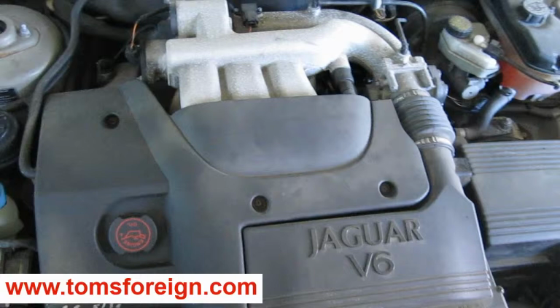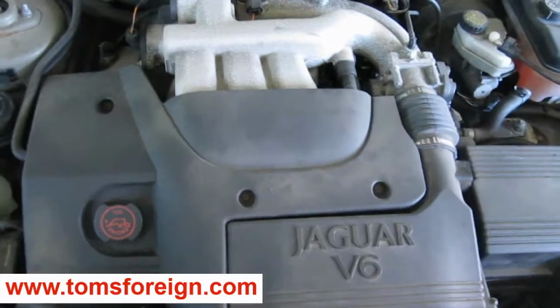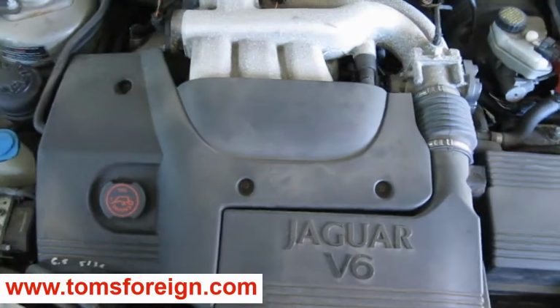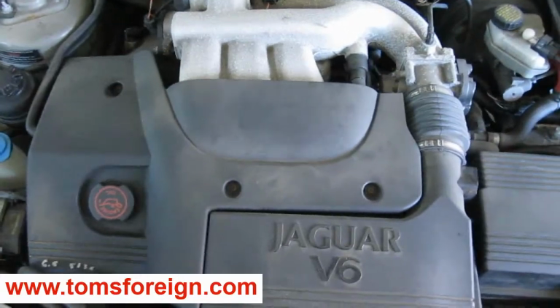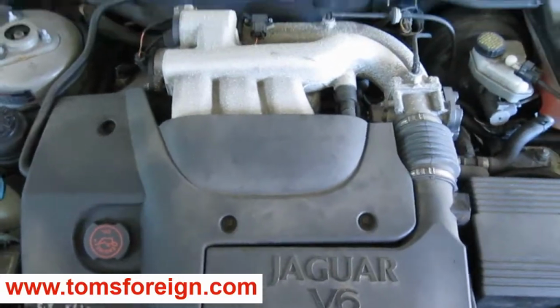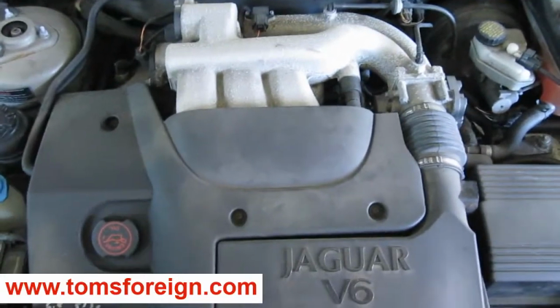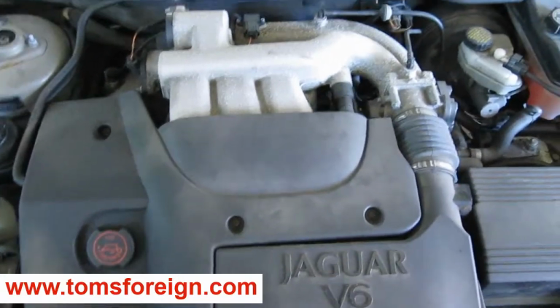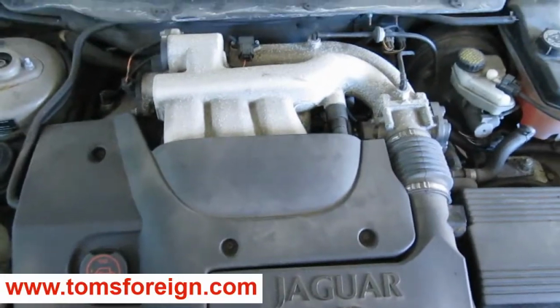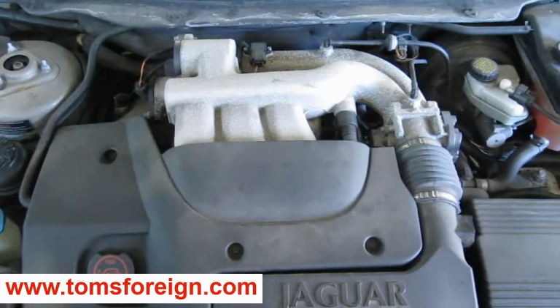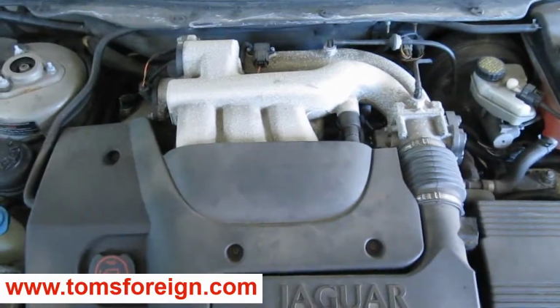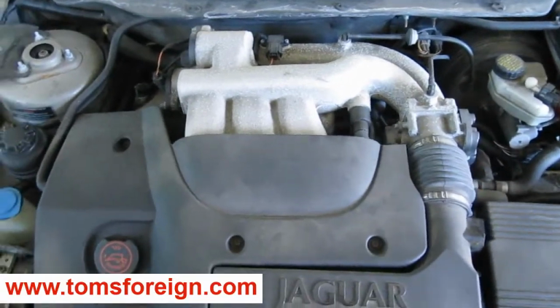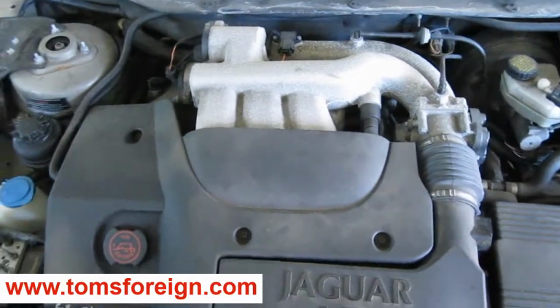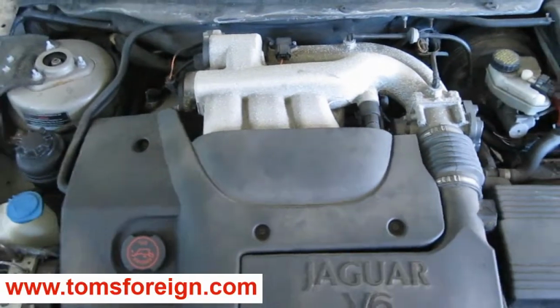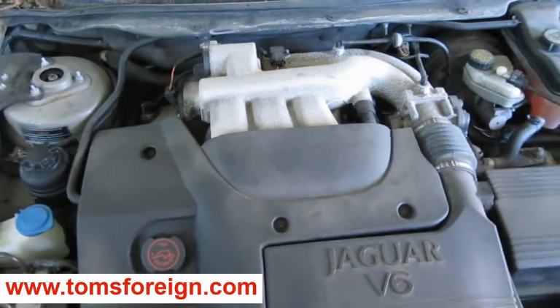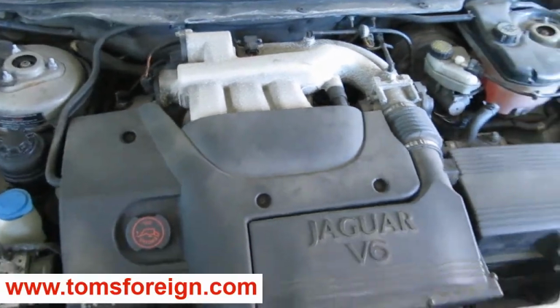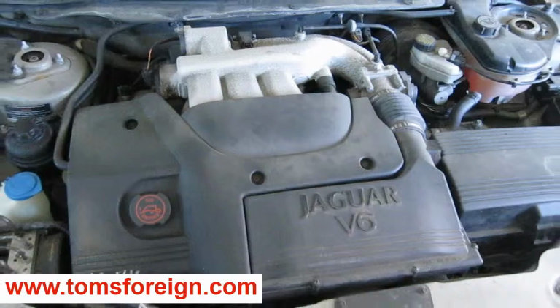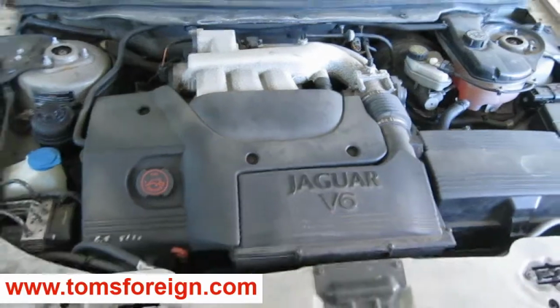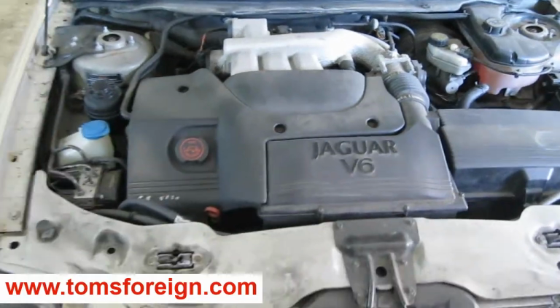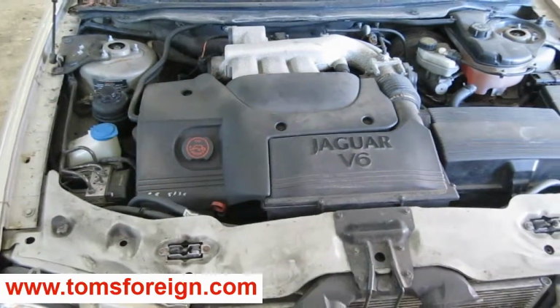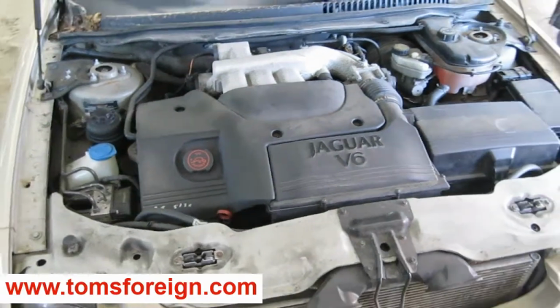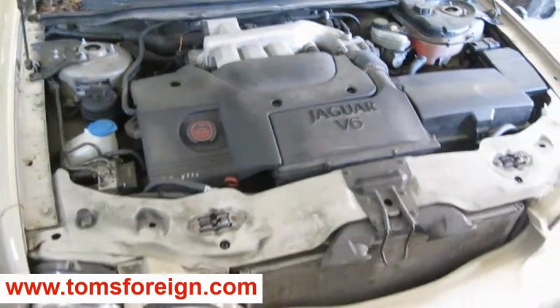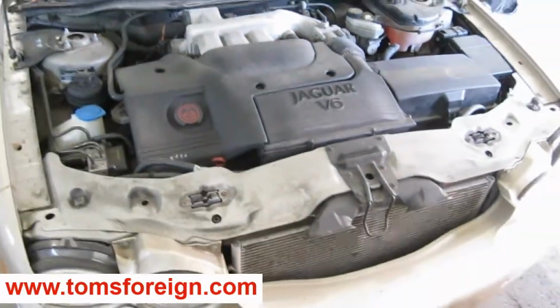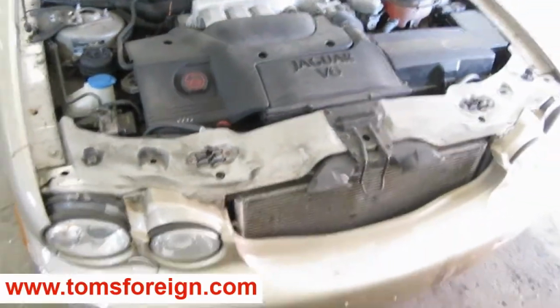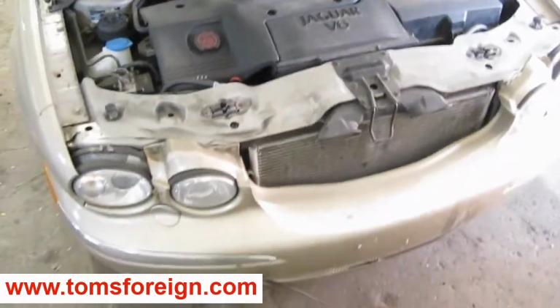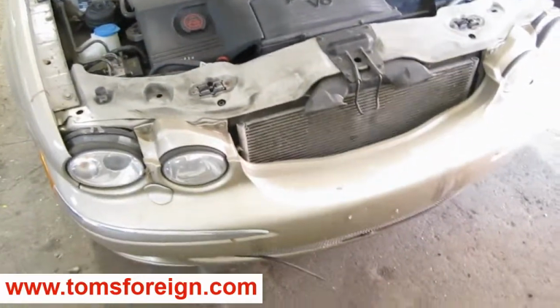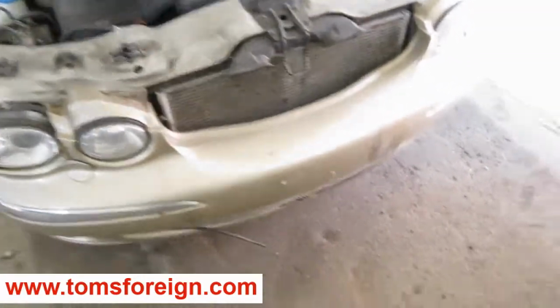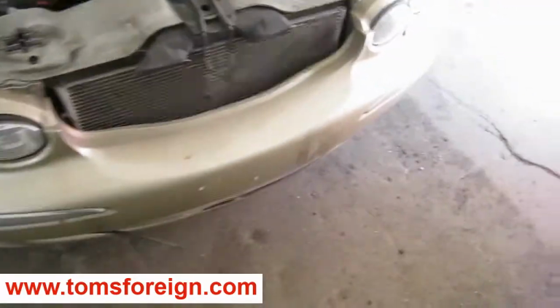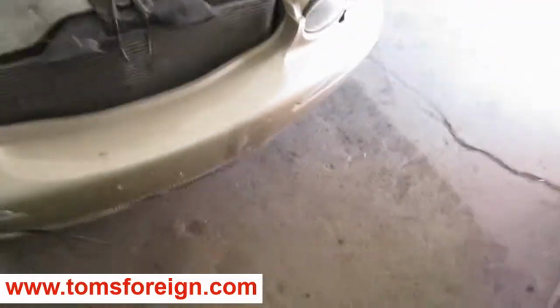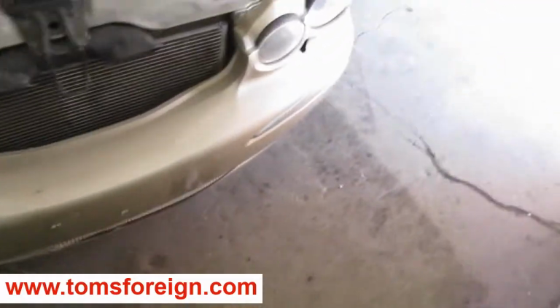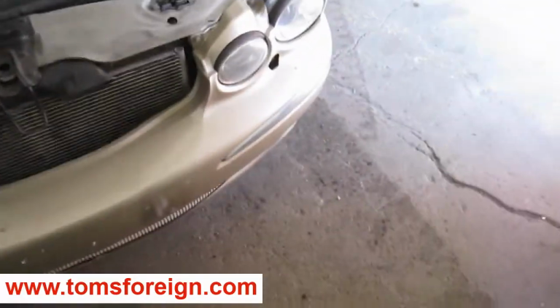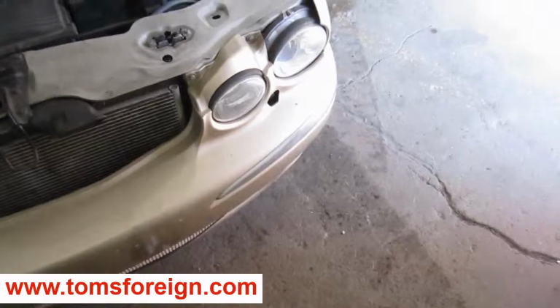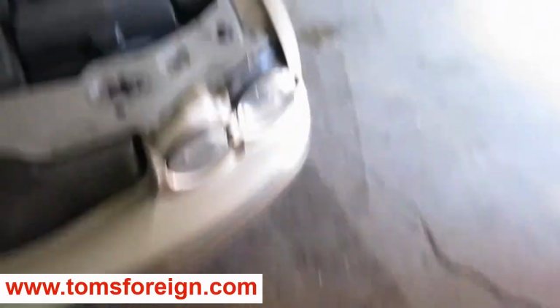It has an excellent running 2.5 liter California emissions engine. It also has an automatic transmission, cruise control, anti-lock brakes, and the vehicle is also all wheel drive.